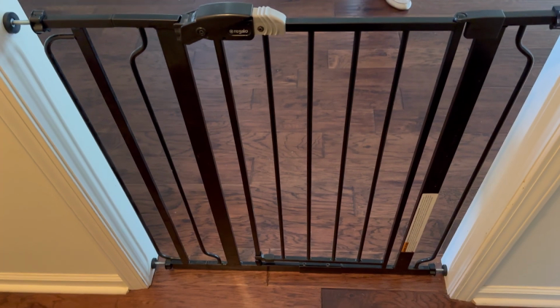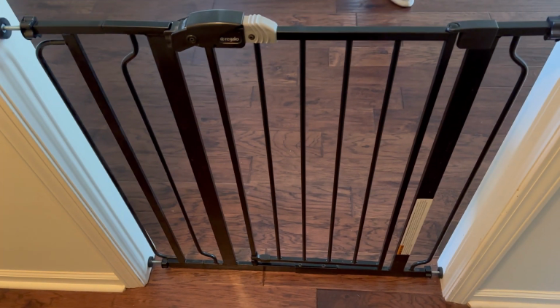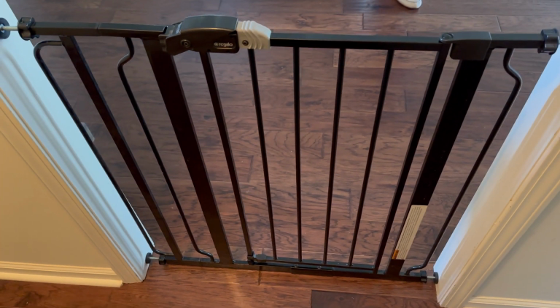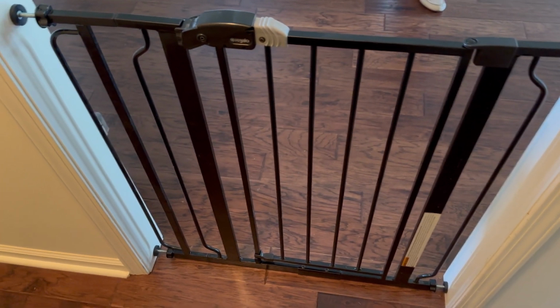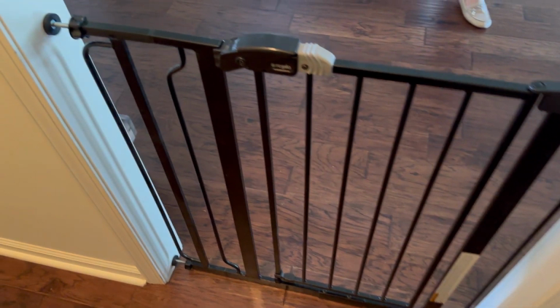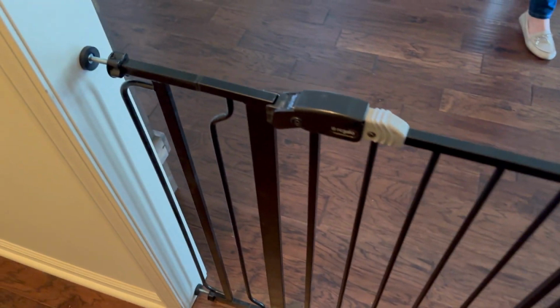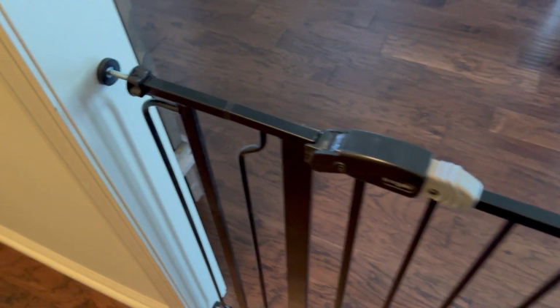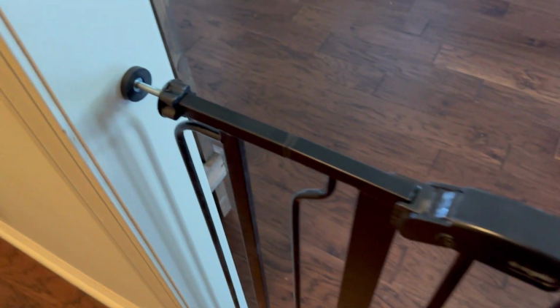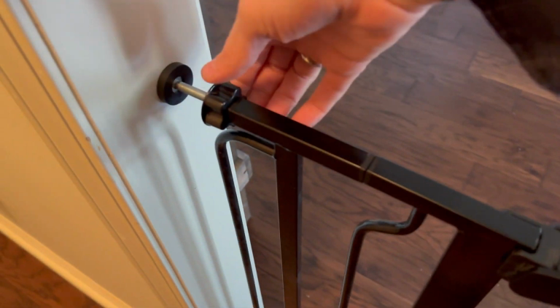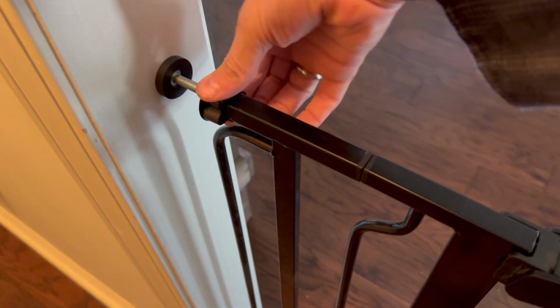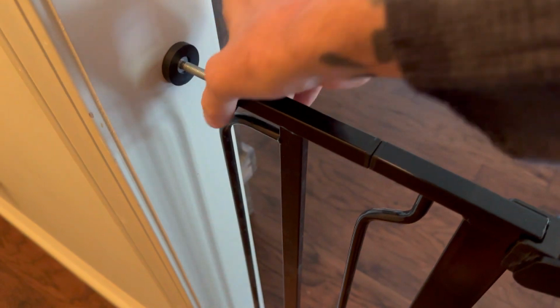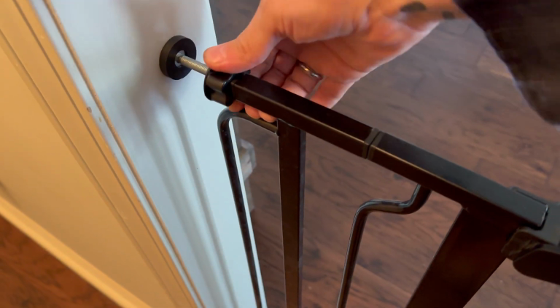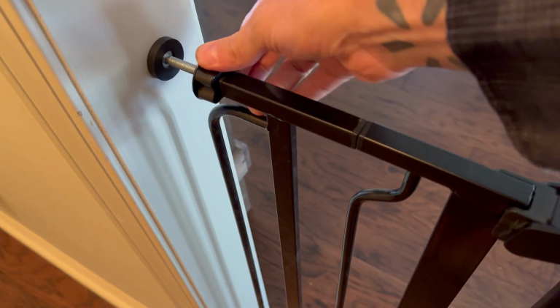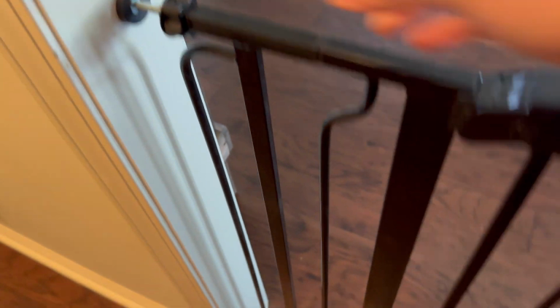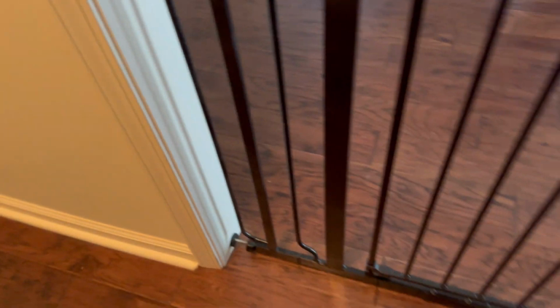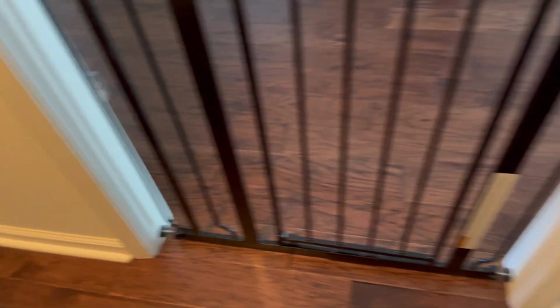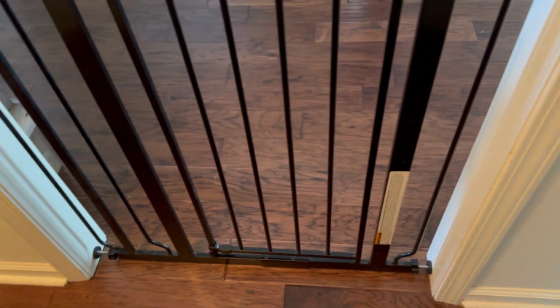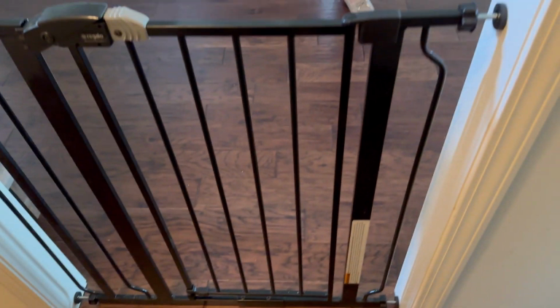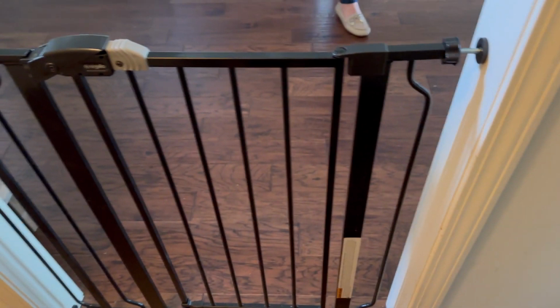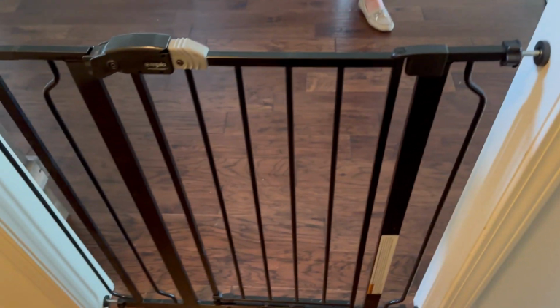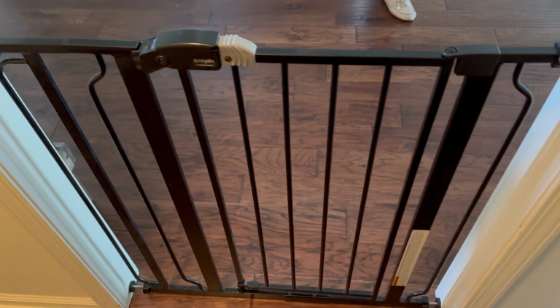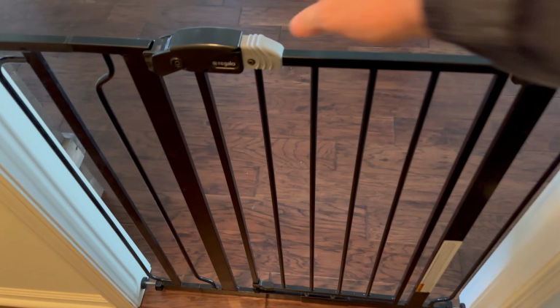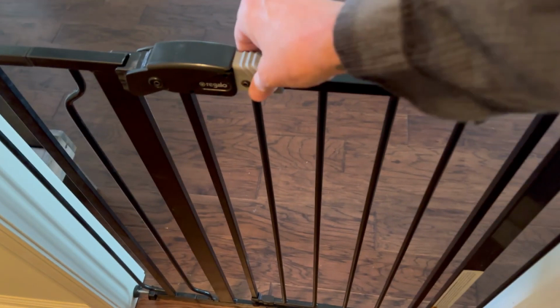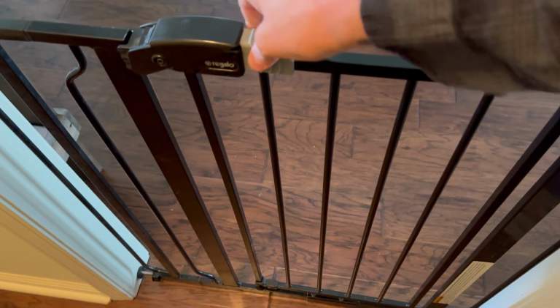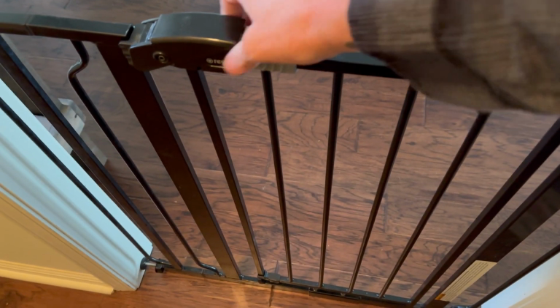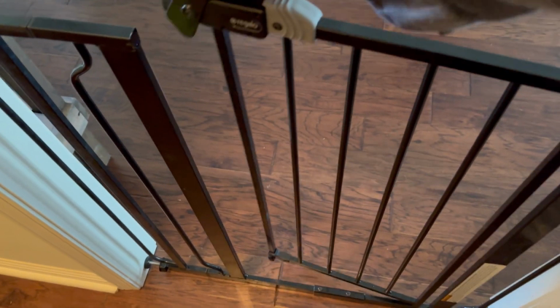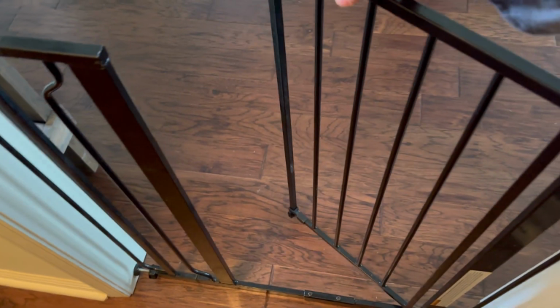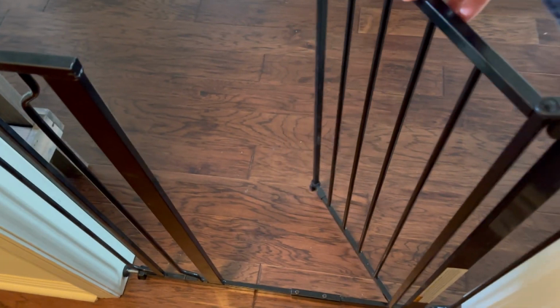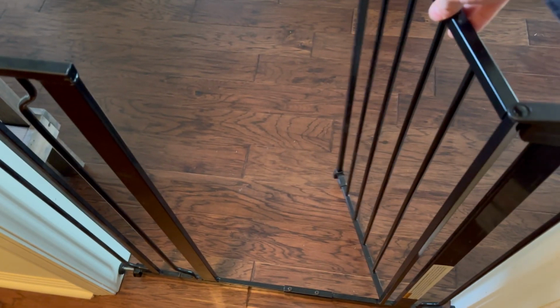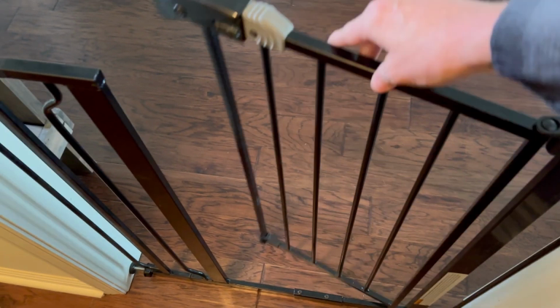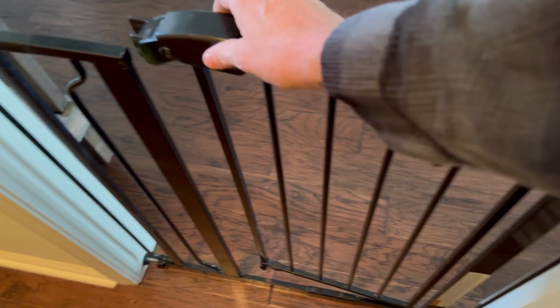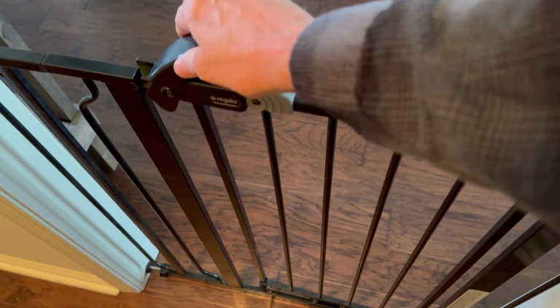This baby gate is amazing and it's so easy to put up. You can just turn this left or right to tighten it or loosen it to fit in the doorway. Then you just pull up right here and it opens right up, and then you just latch it back shut.